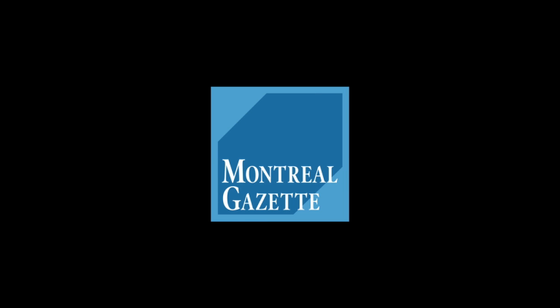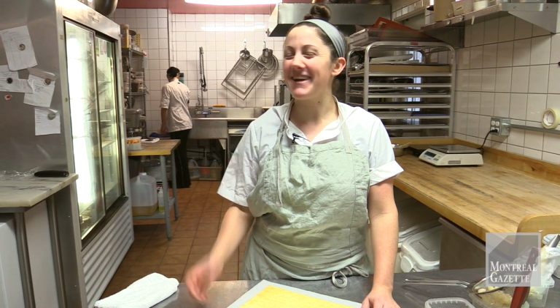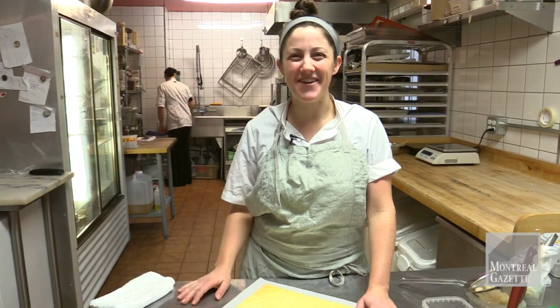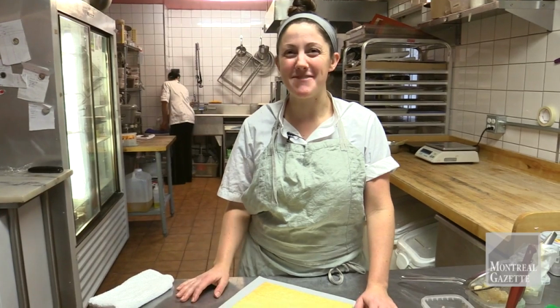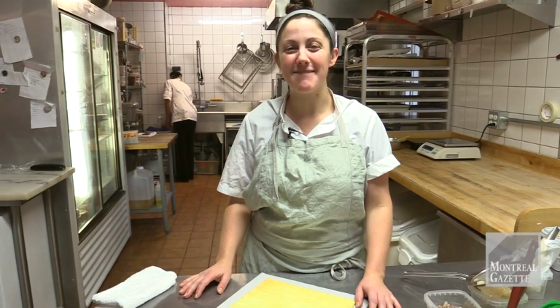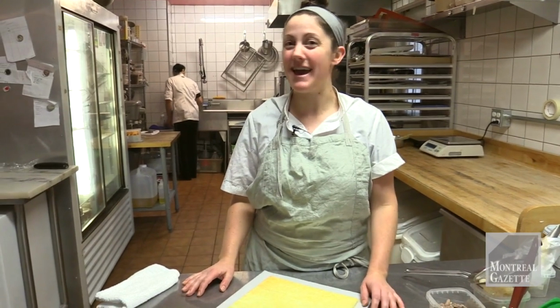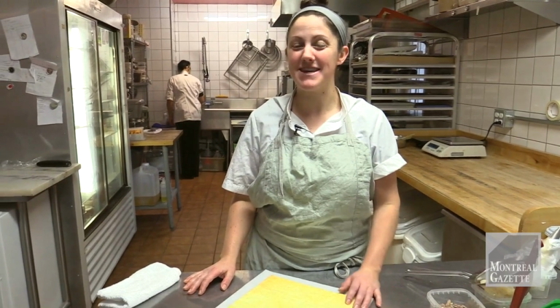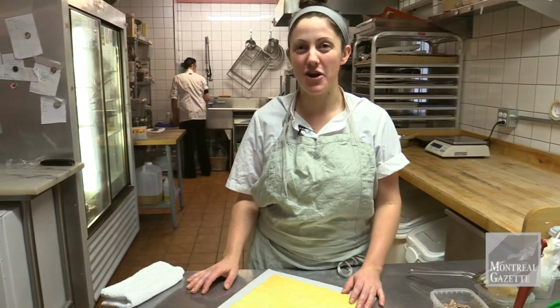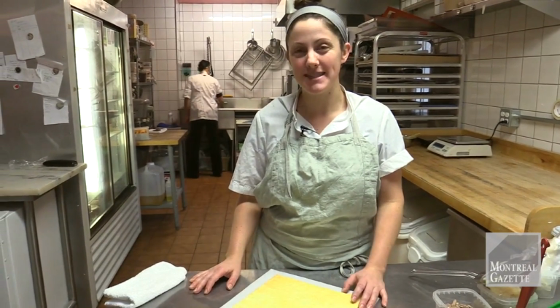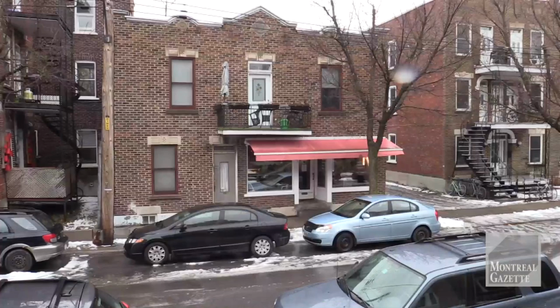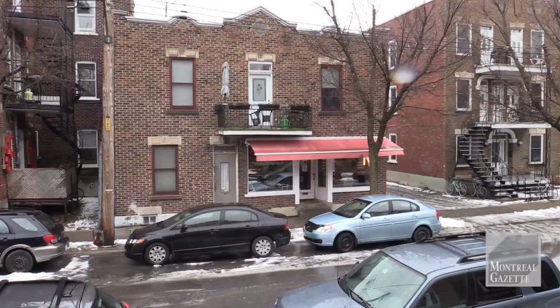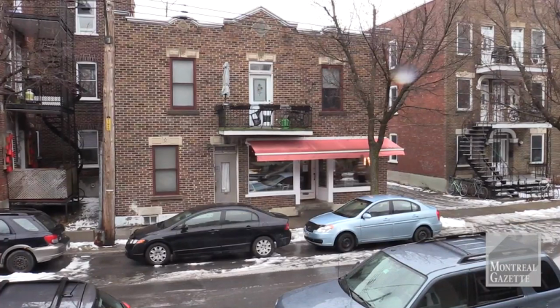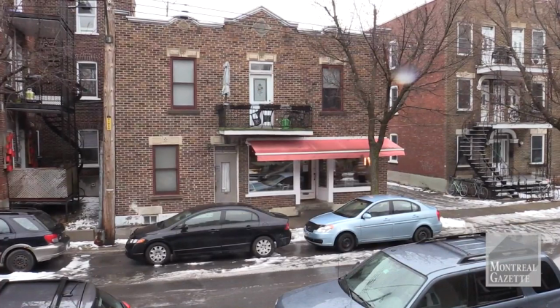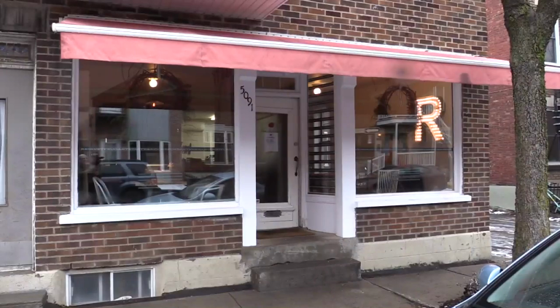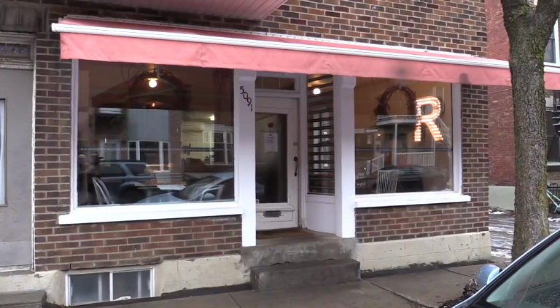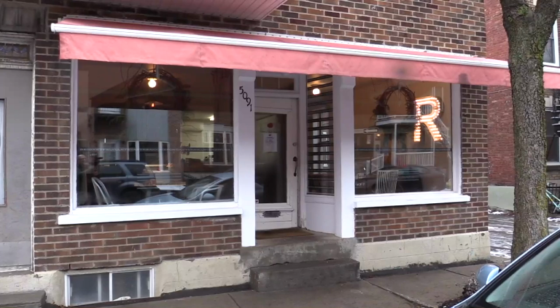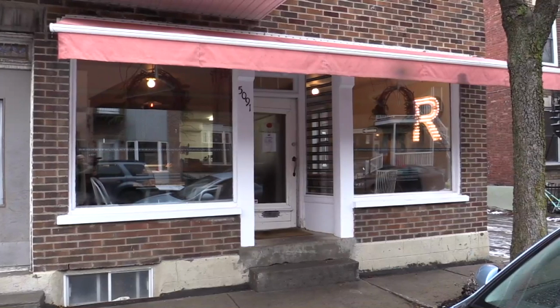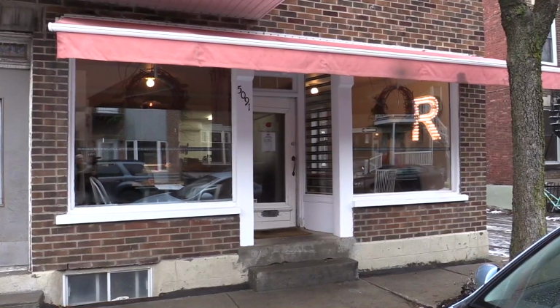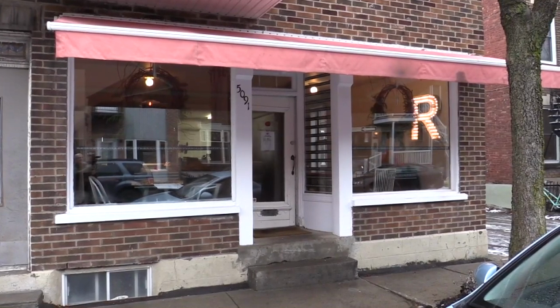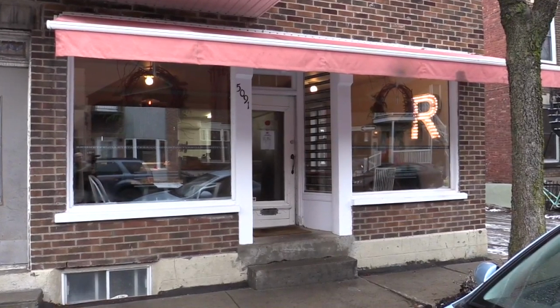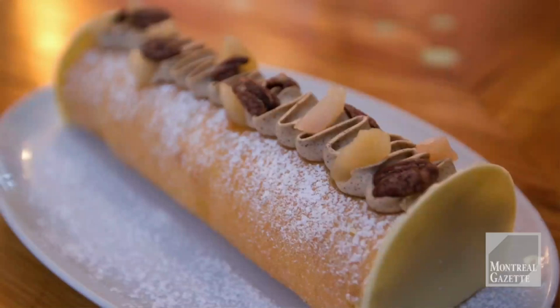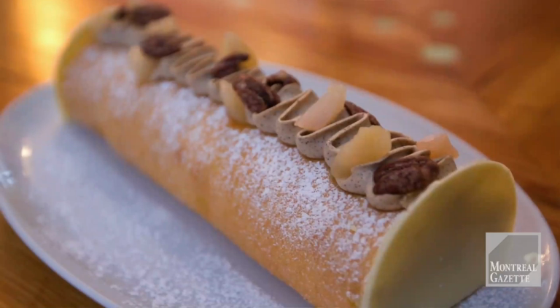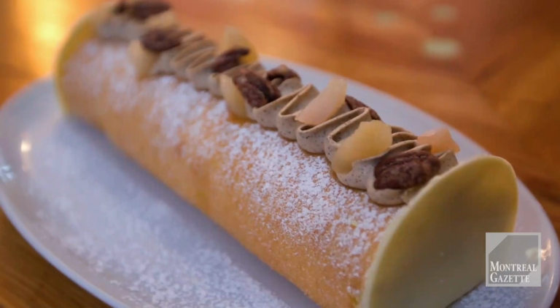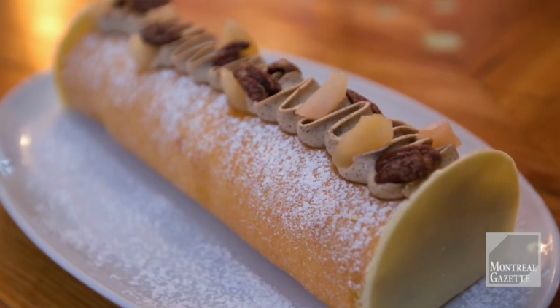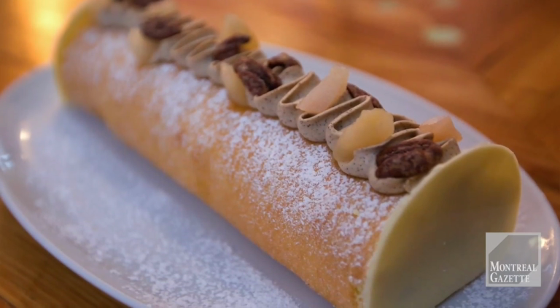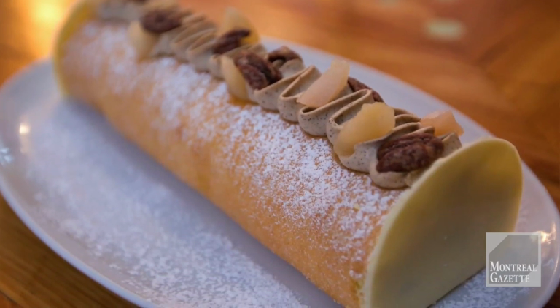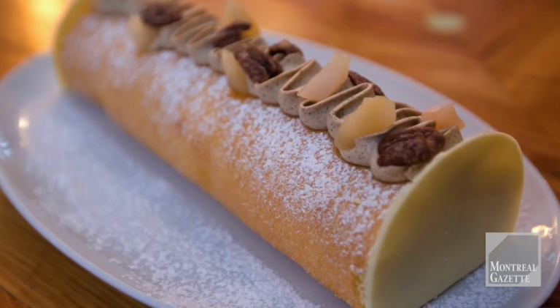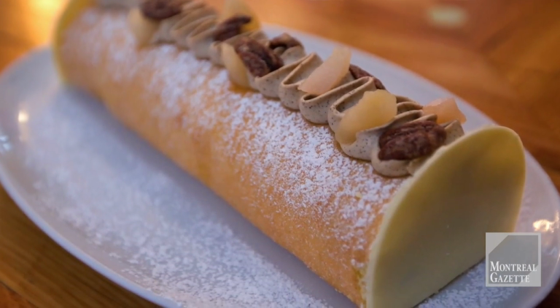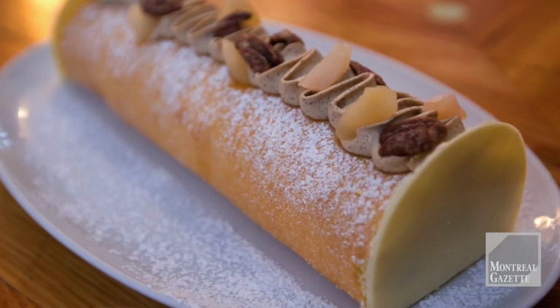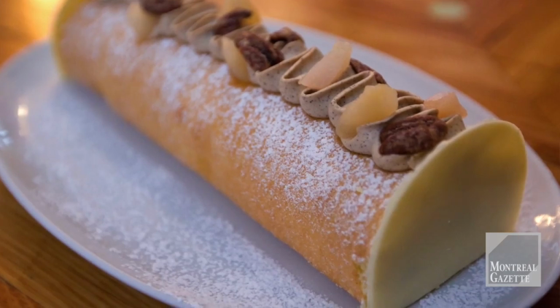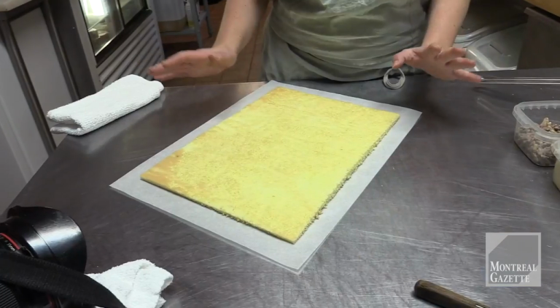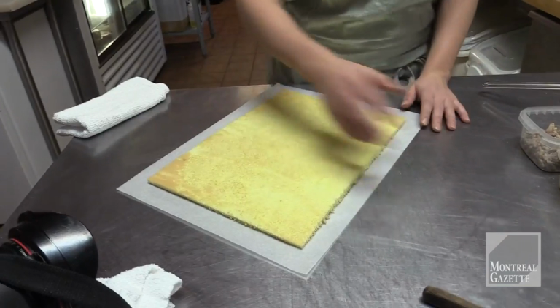My name is Stéphanie Labelle. I am the owner of Patisserie Rubarmes, just off of Laurier Street on De La Naudia. Here is a pretty easy bûche de Noël that you can make at home.